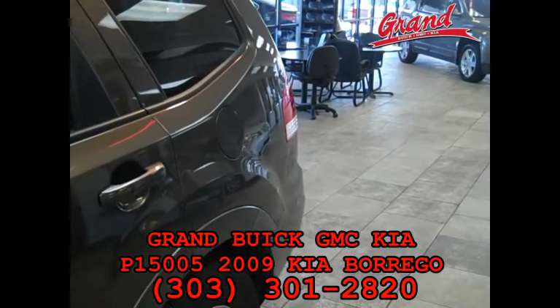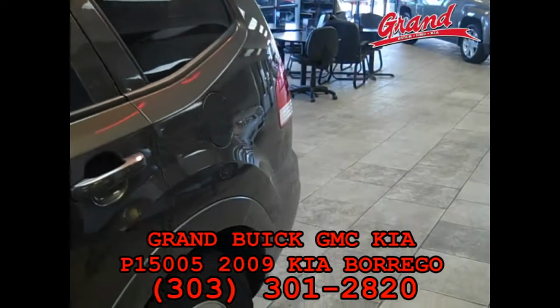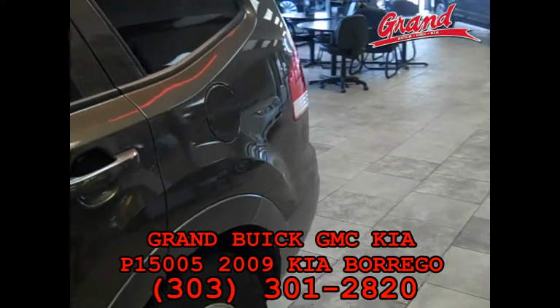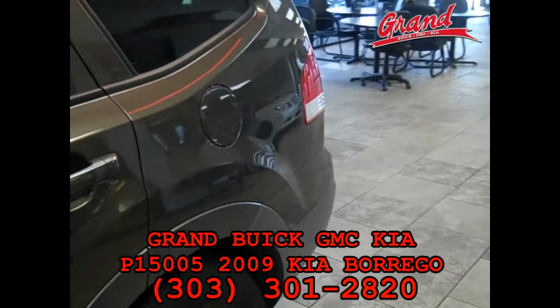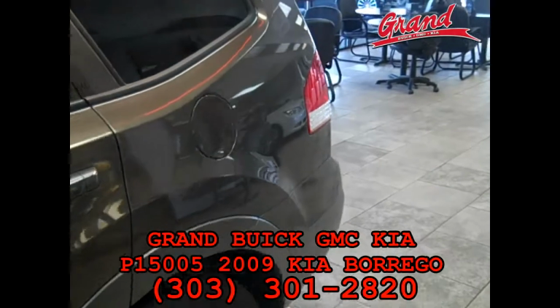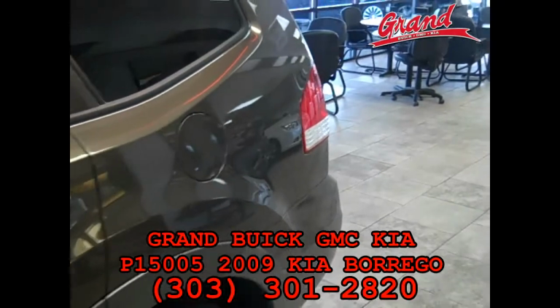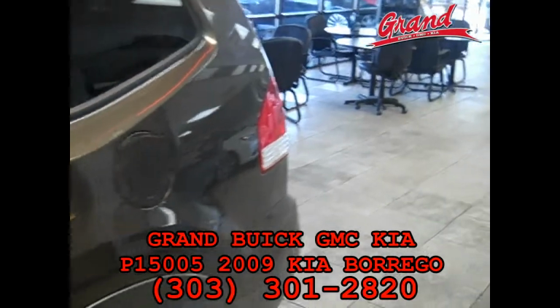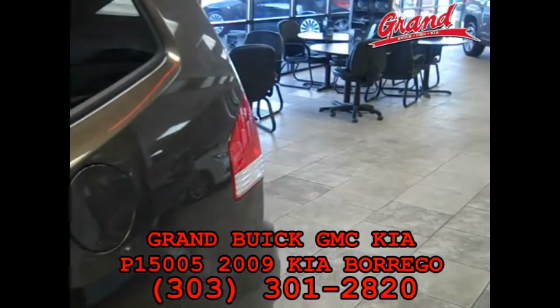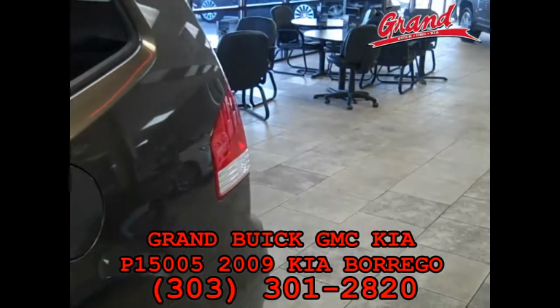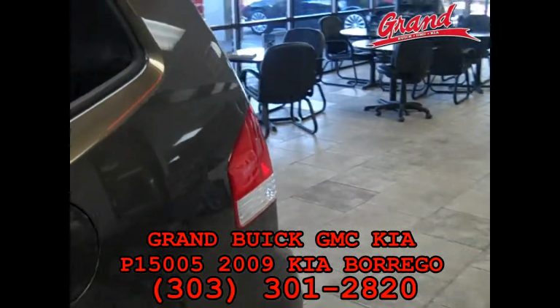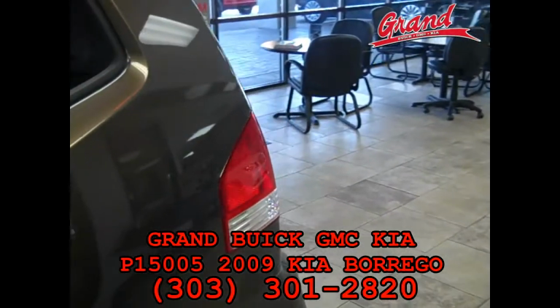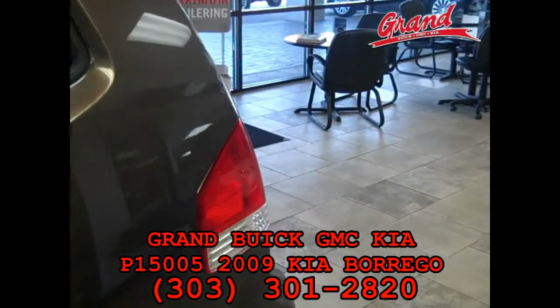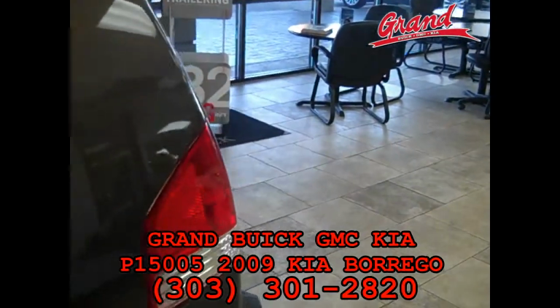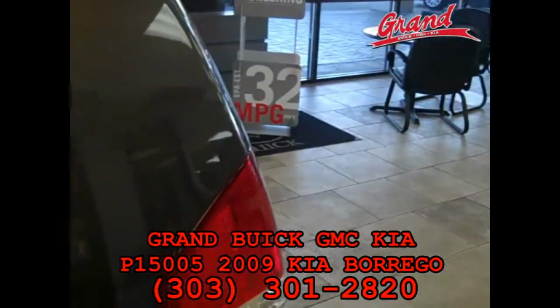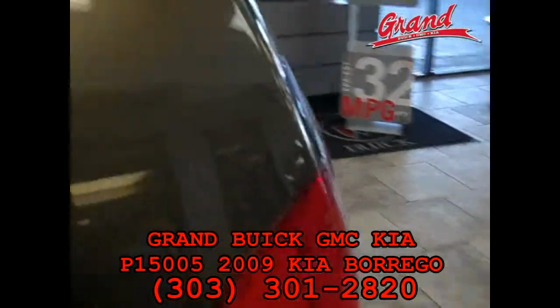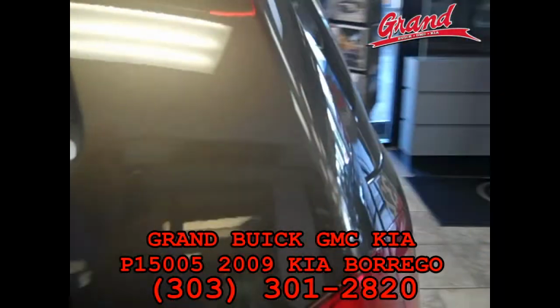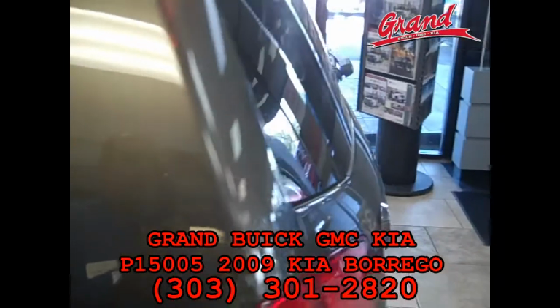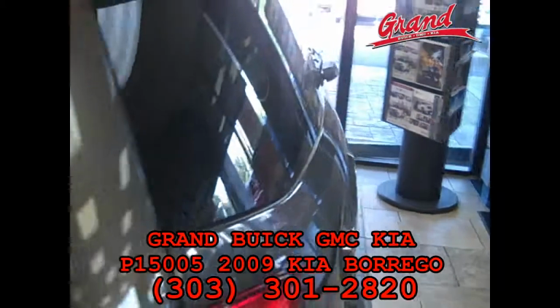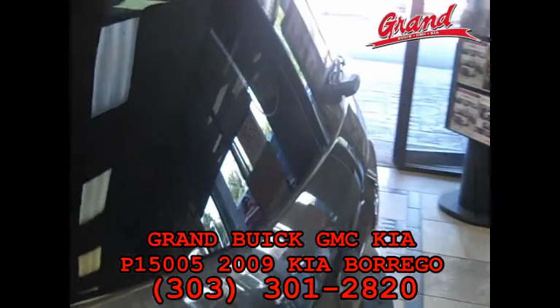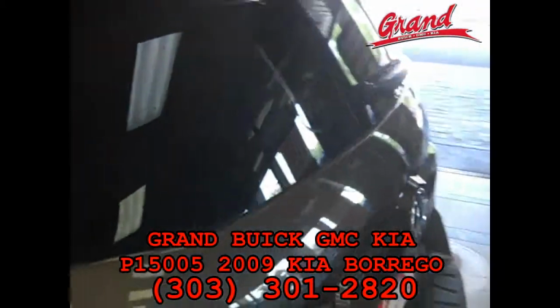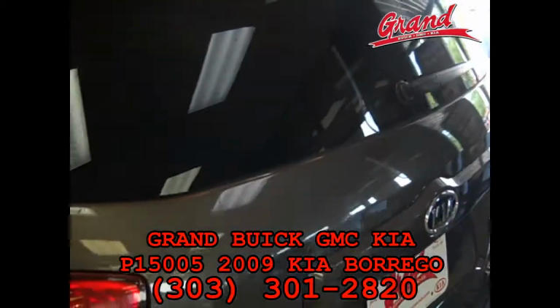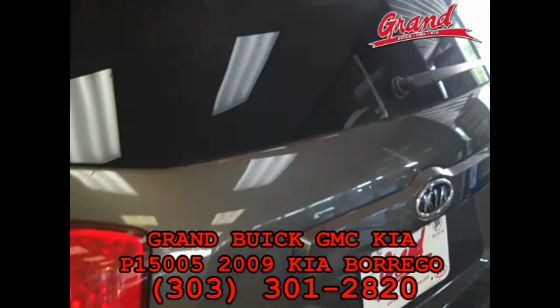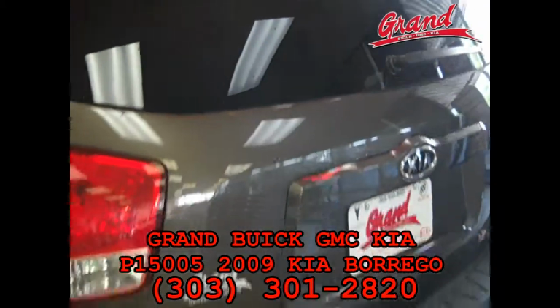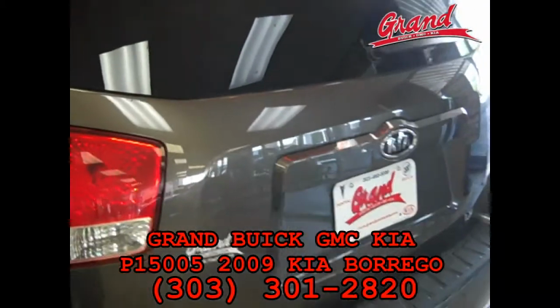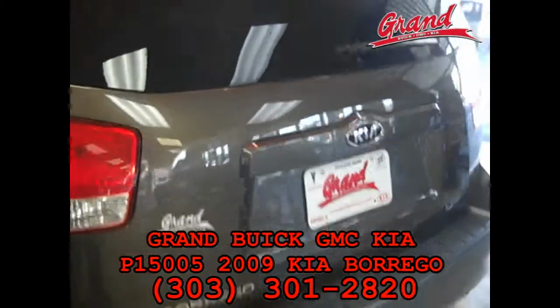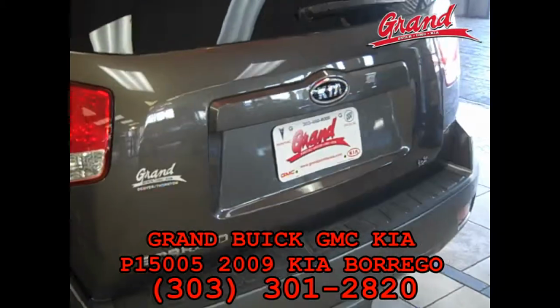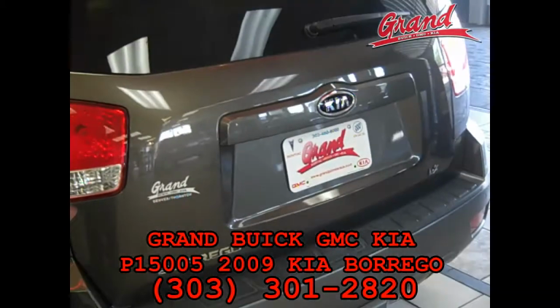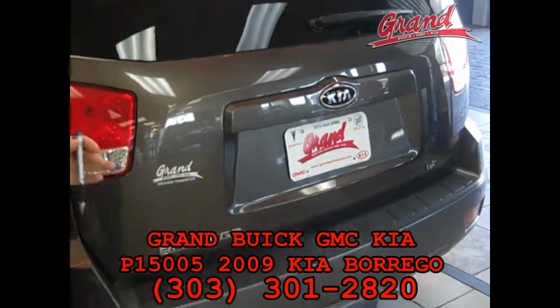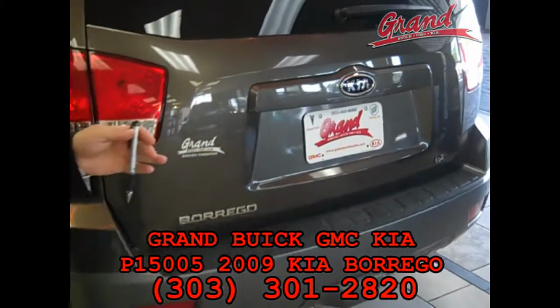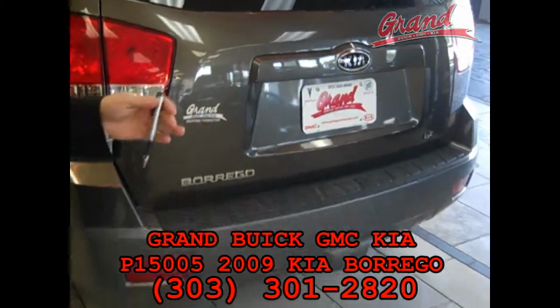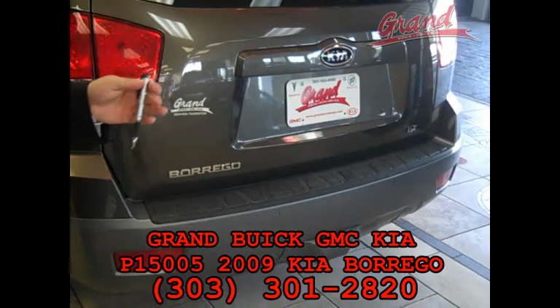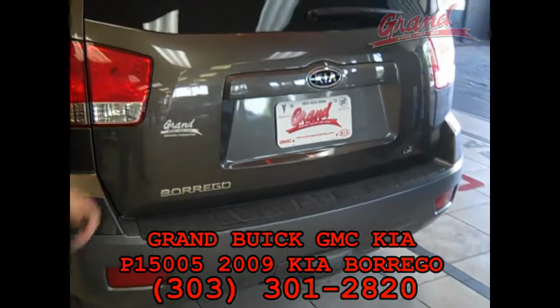It's Gold Seal certified so it comes with a limited warranty at no additional charge, and it's still got the remainder of the factory warranty up to 50,000 miles in 5 years. So come on in and take it for a drive, I think you'll like it.